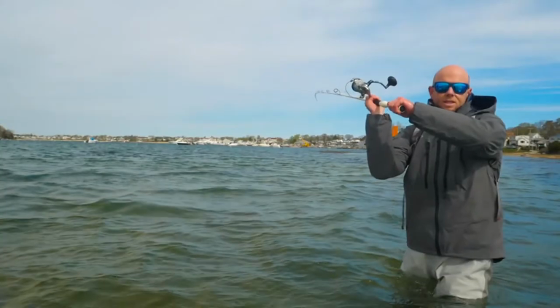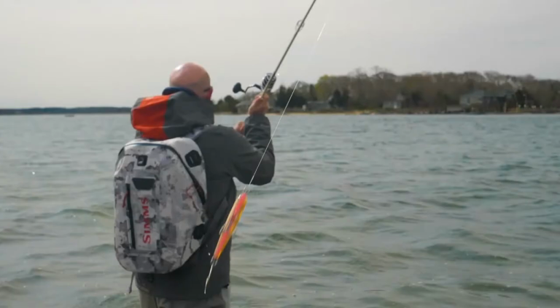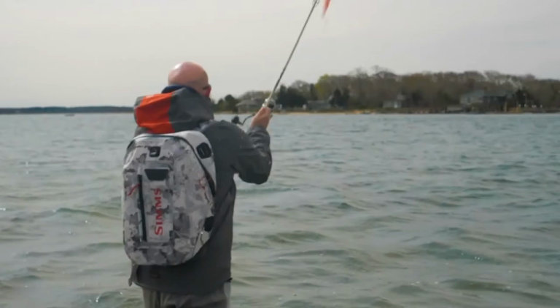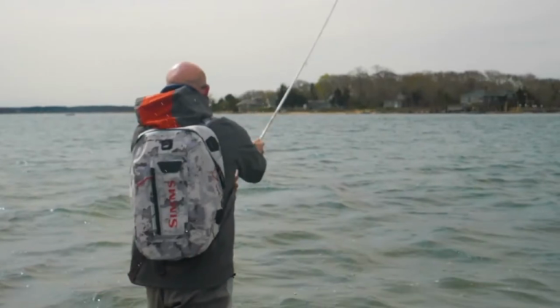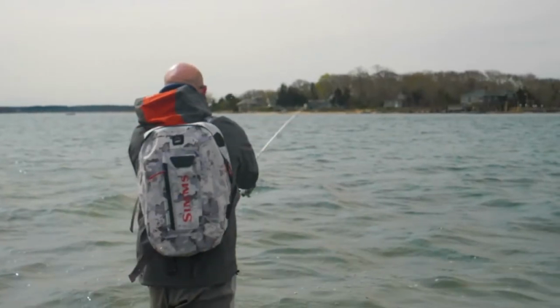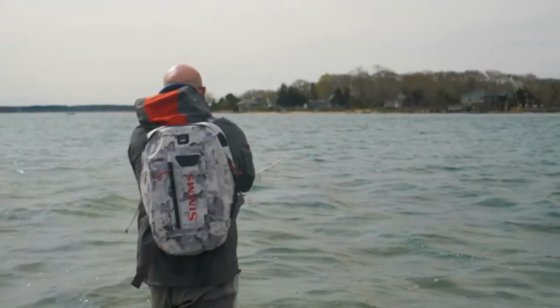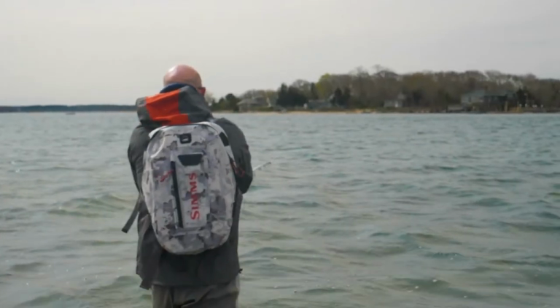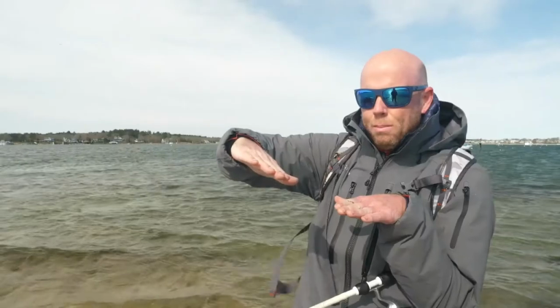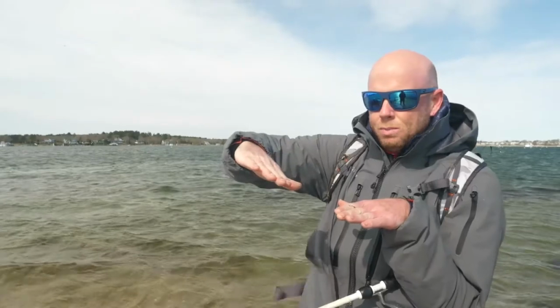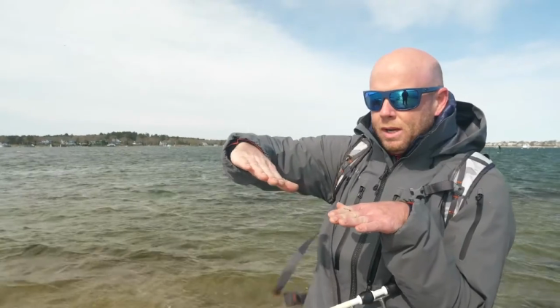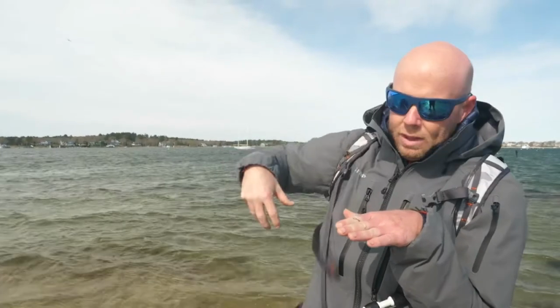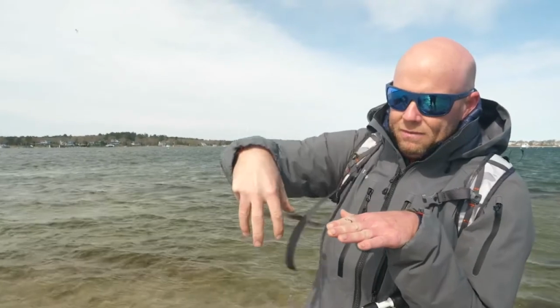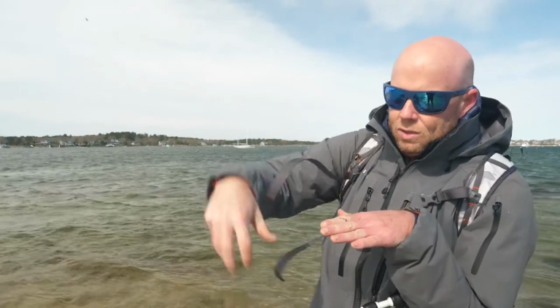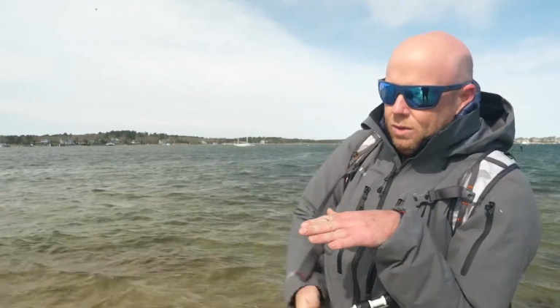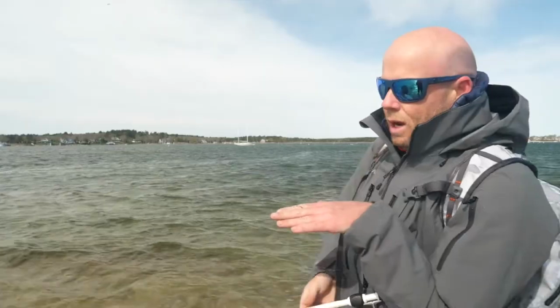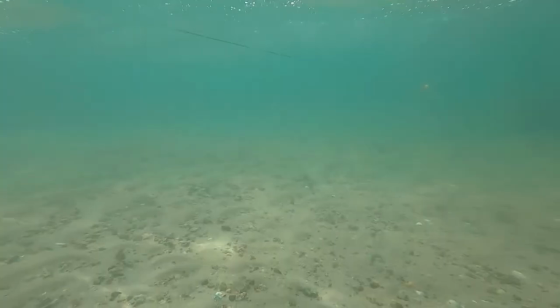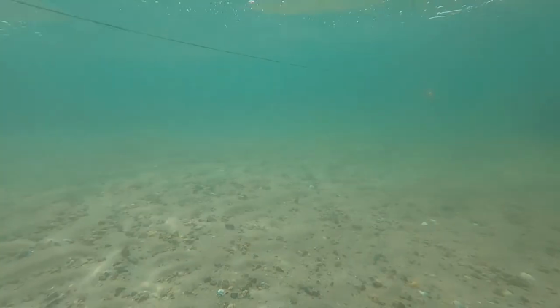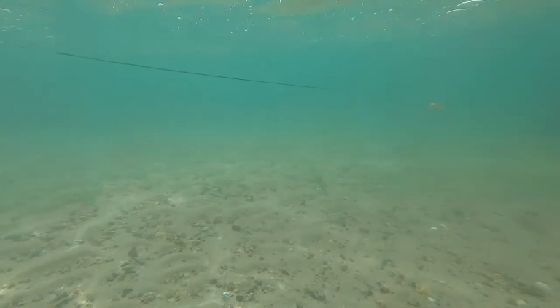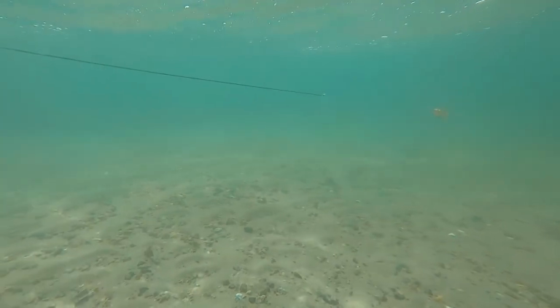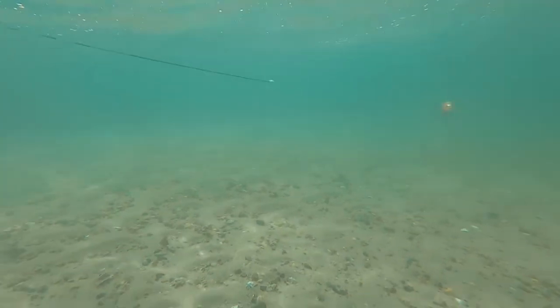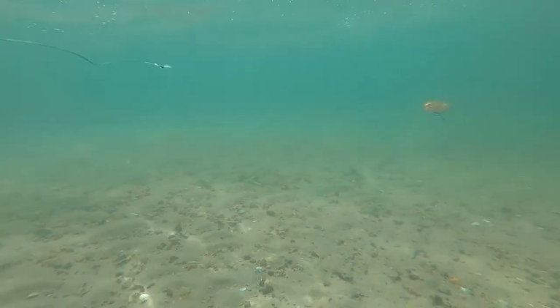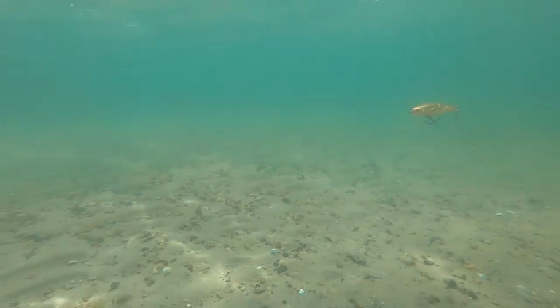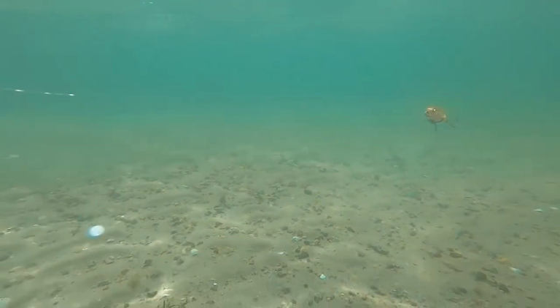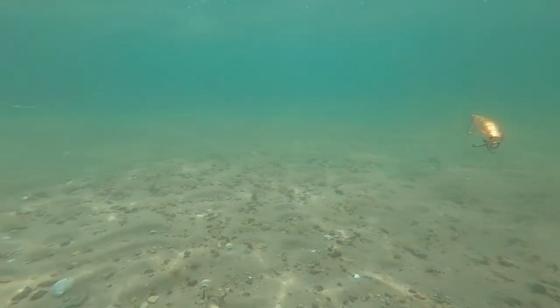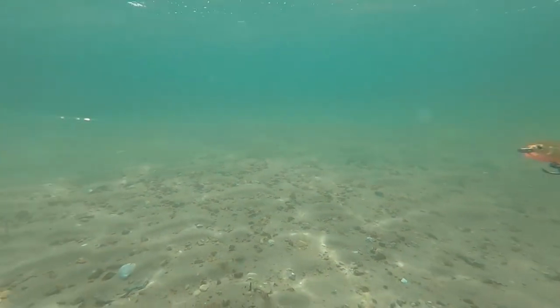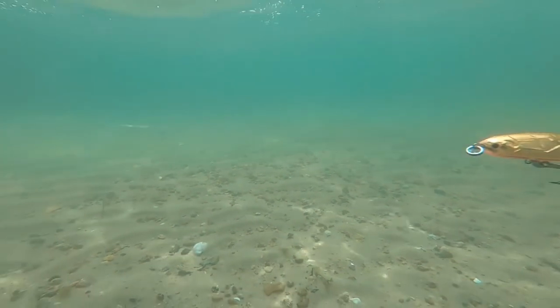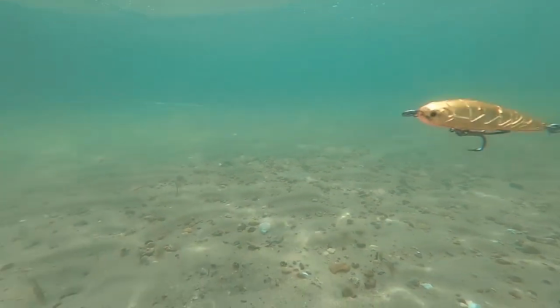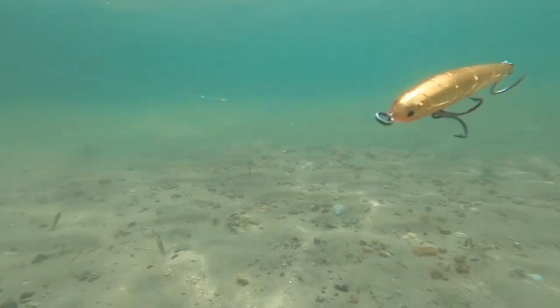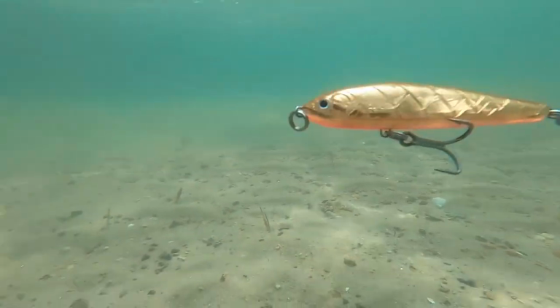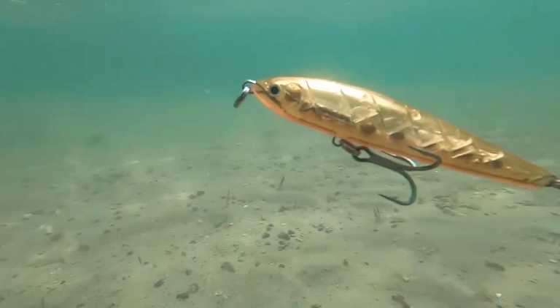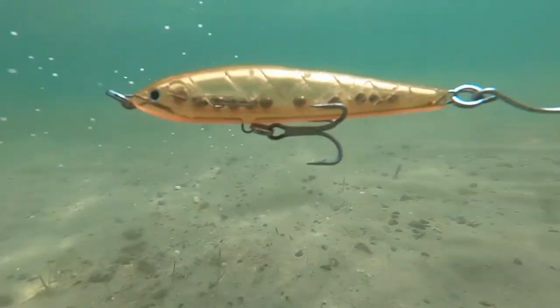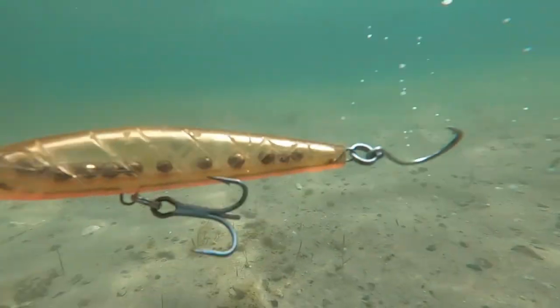As you can imagine, there are two sandbars creating a narrow pinch point where the bait funnels through. Stripers, being the predators that they are, know that these bait fish are in a vulnerable position. So we're going to use this to our advantage.